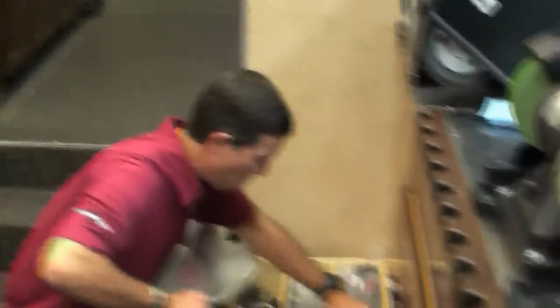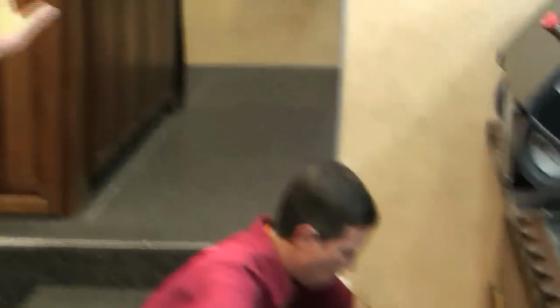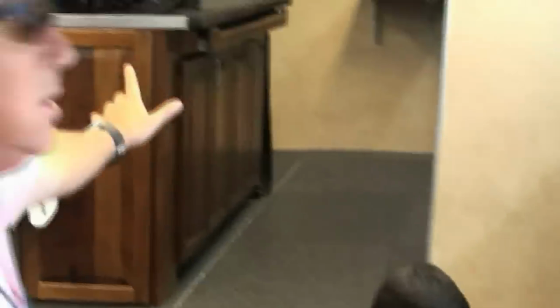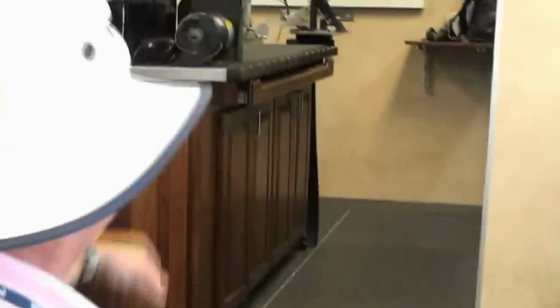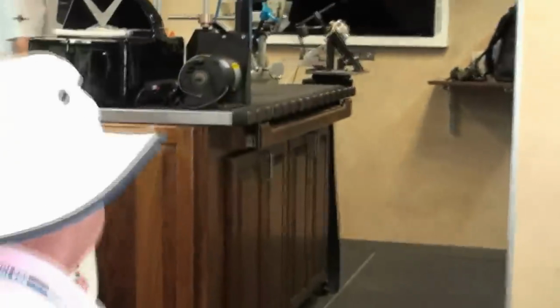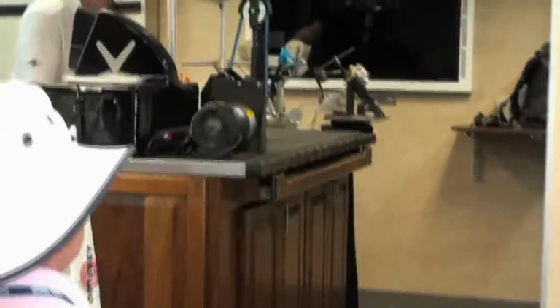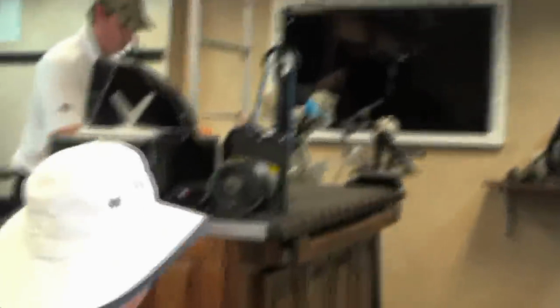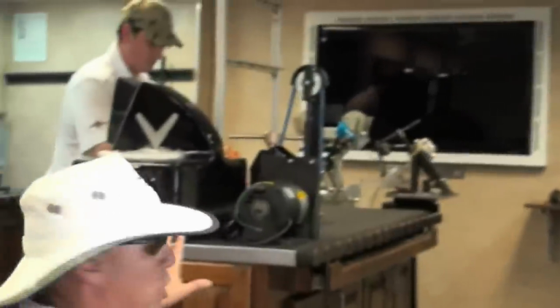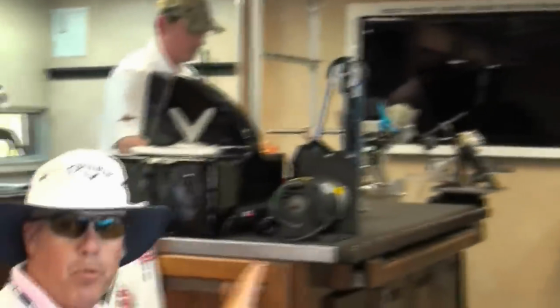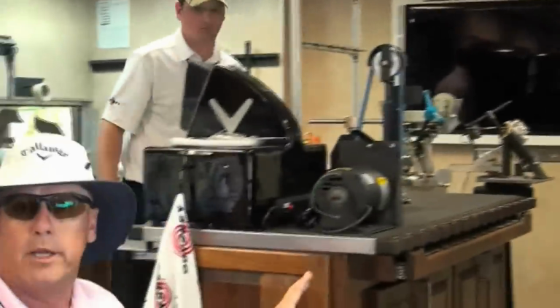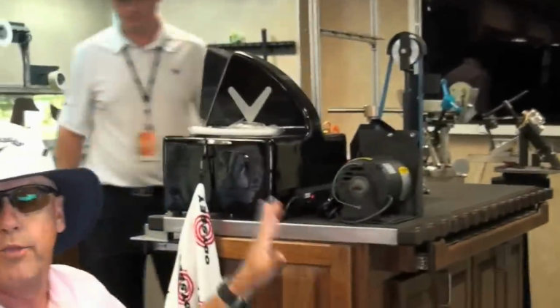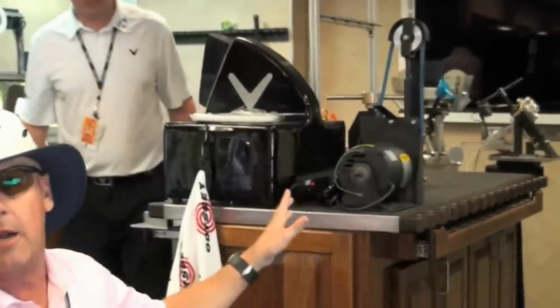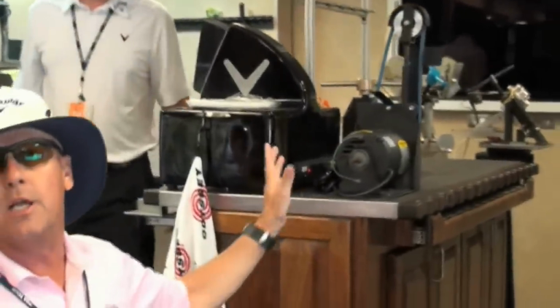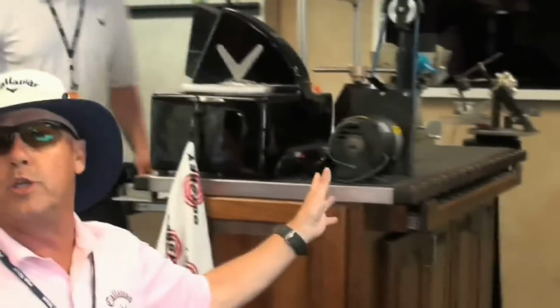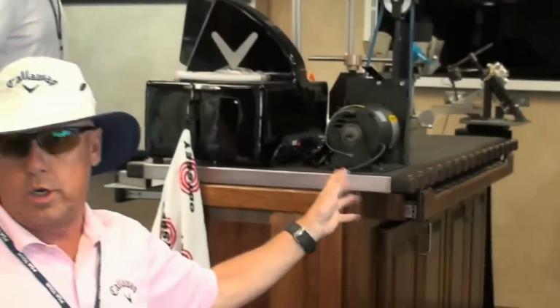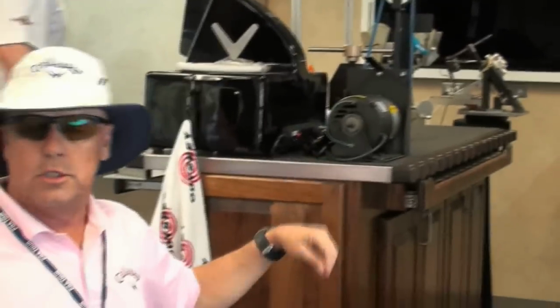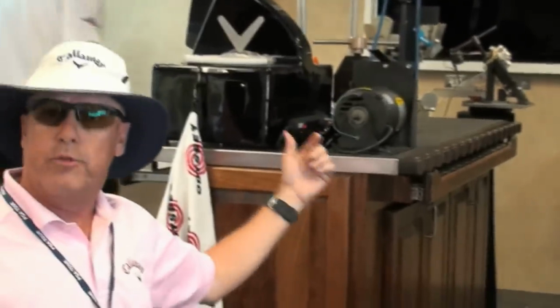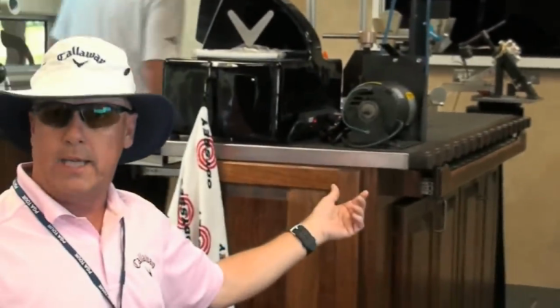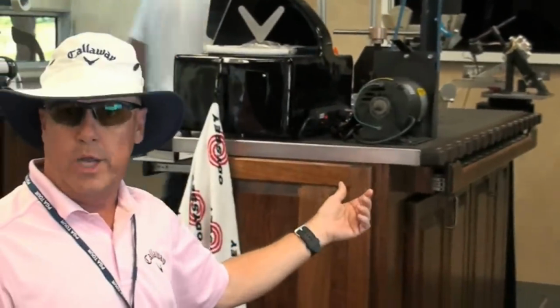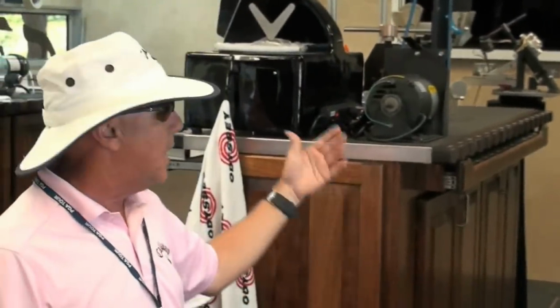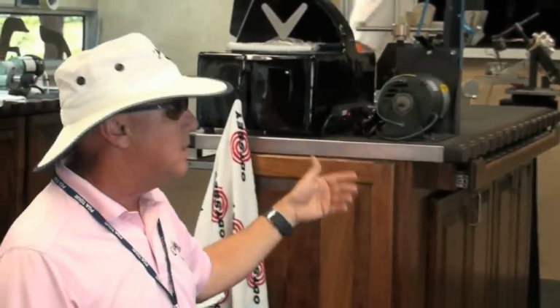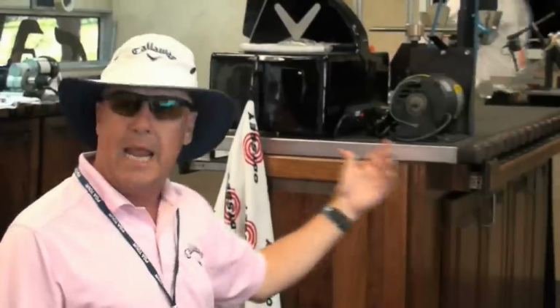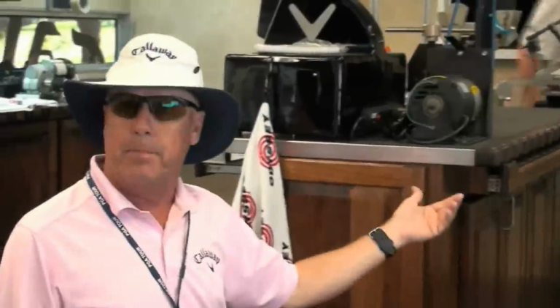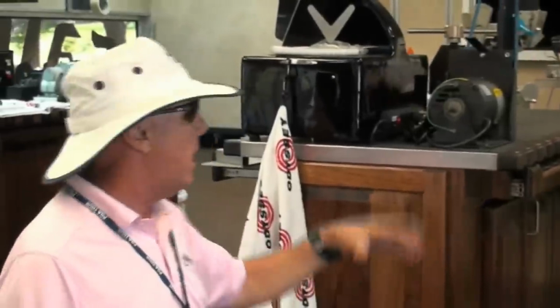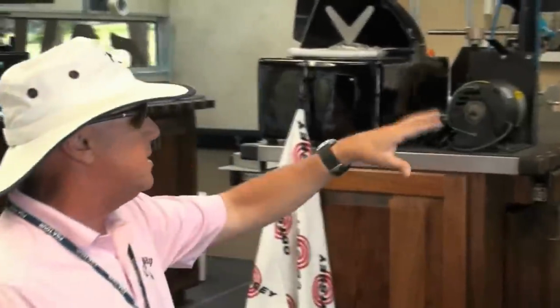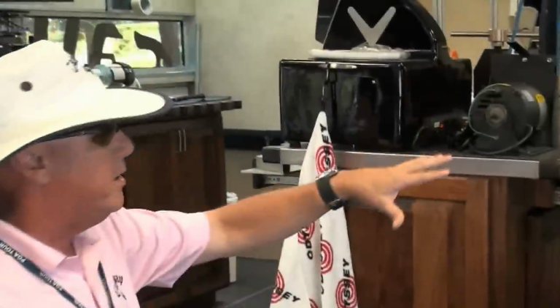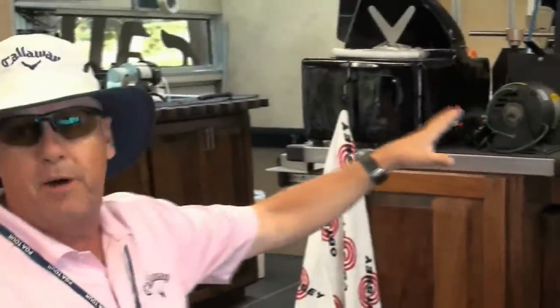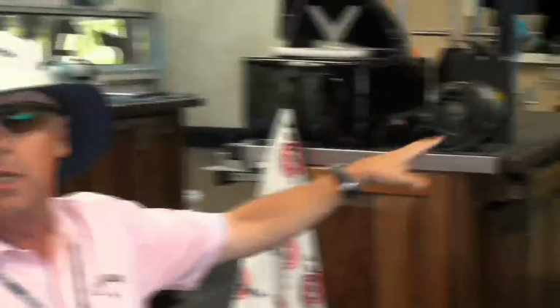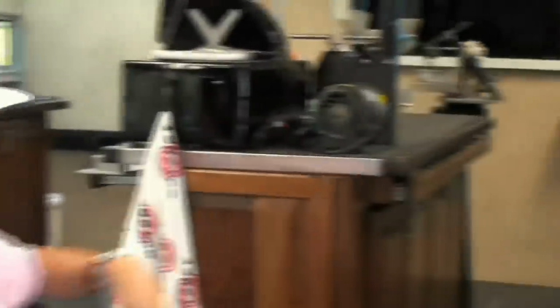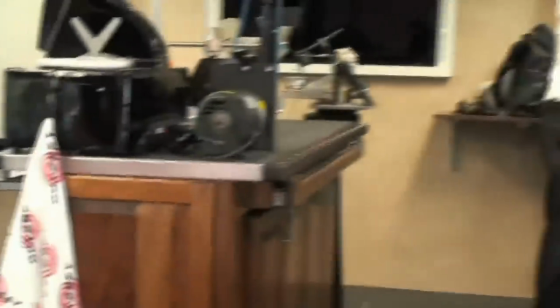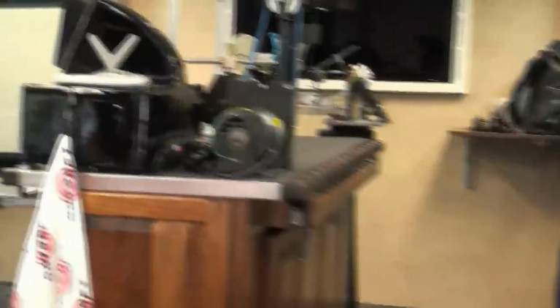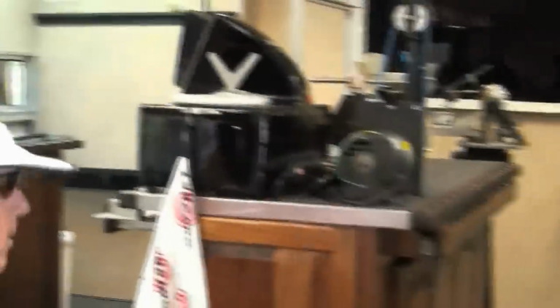Up here in the upstairs level is where Joey Sprayberry does all the iron and custom wedge work. He does all the grinding and wedges and irons and stamping up here. We've got all kinds of grinders and buffers. All the guys can do that up here.